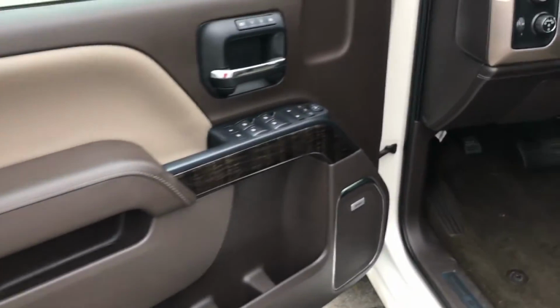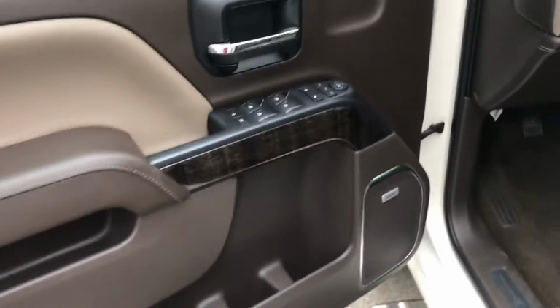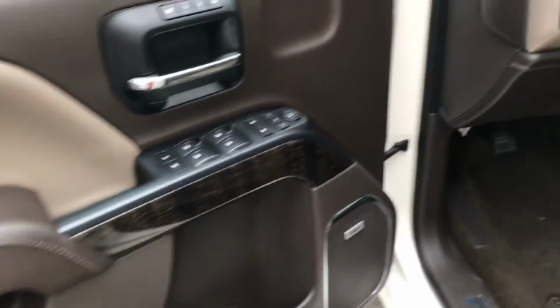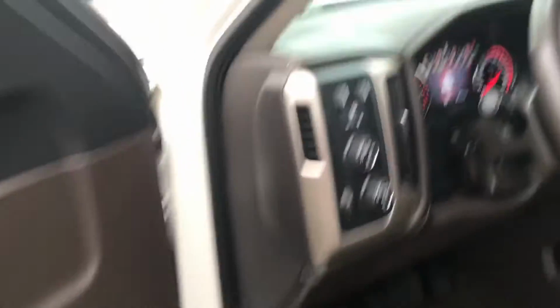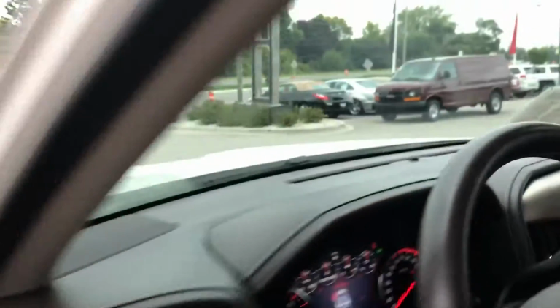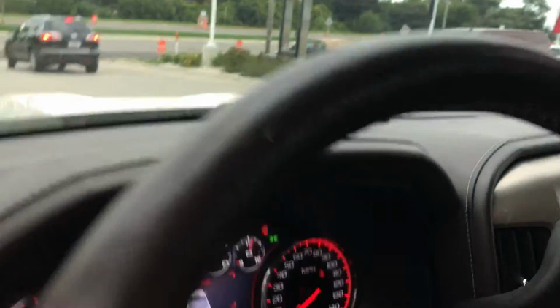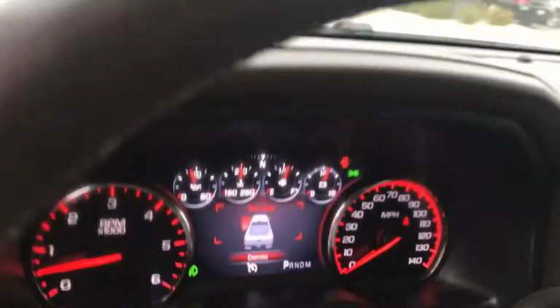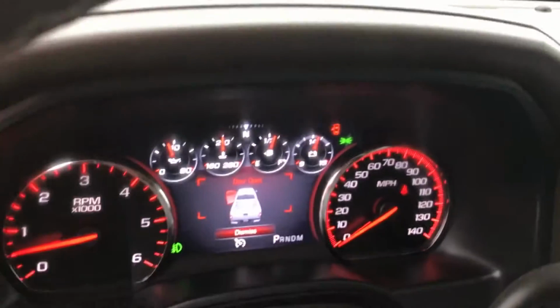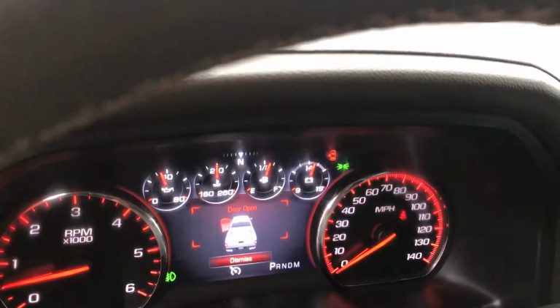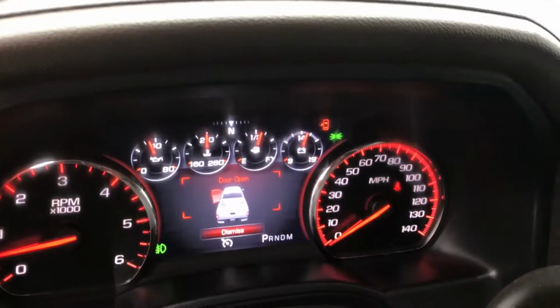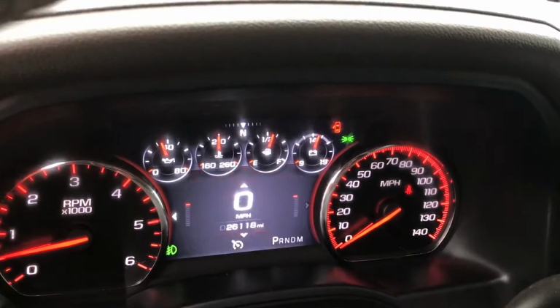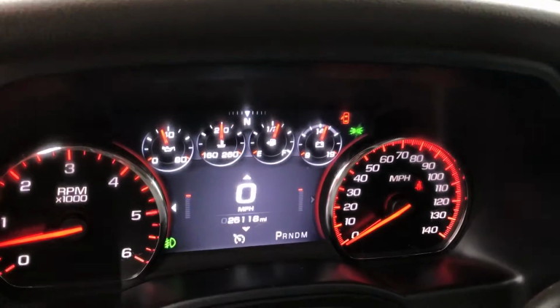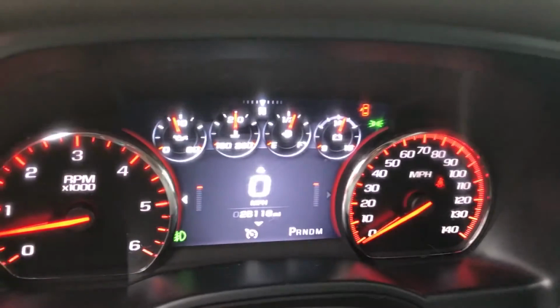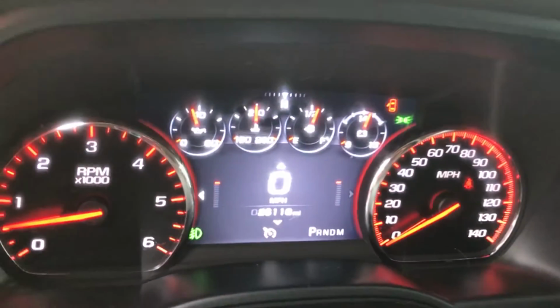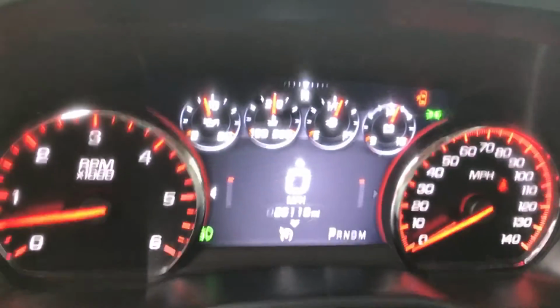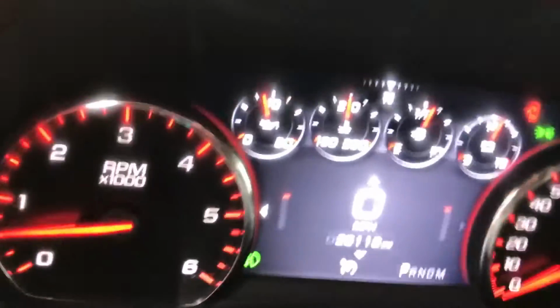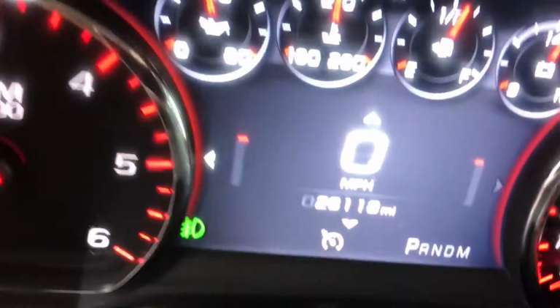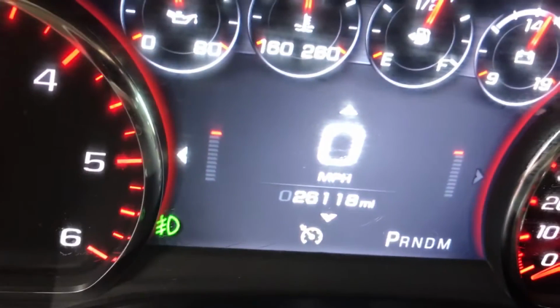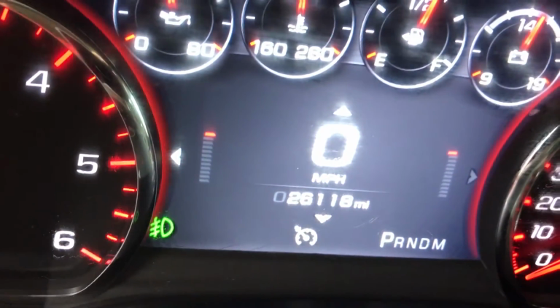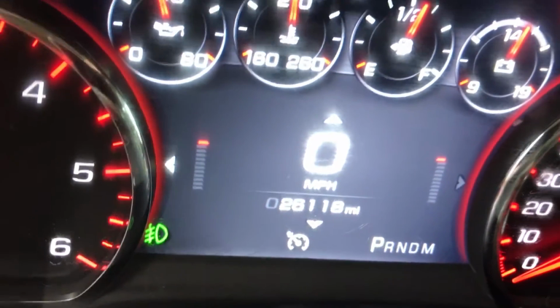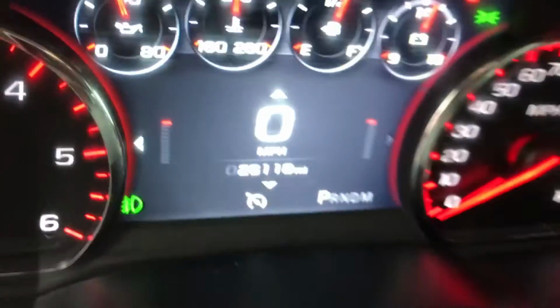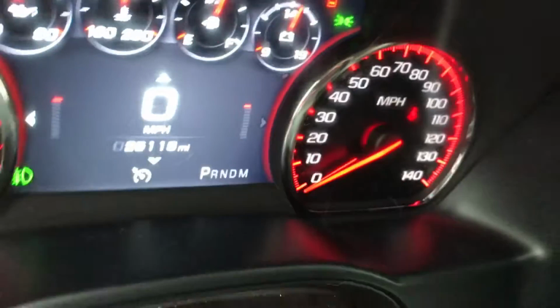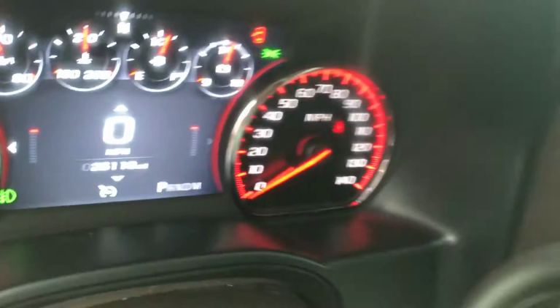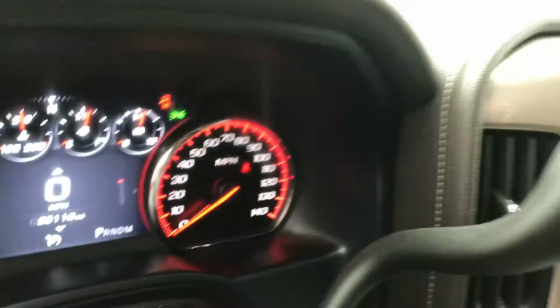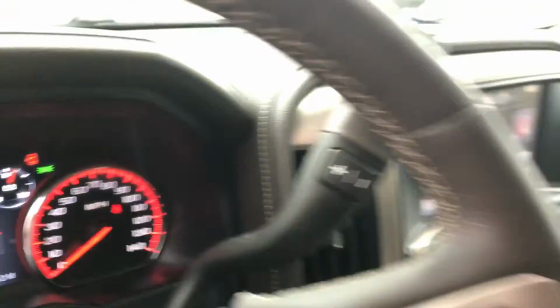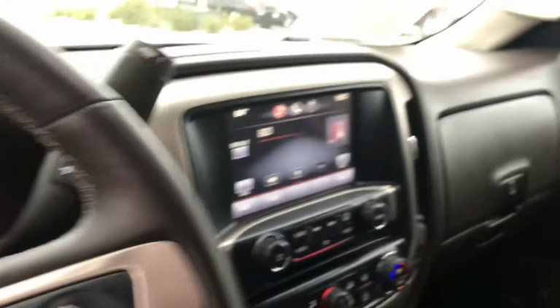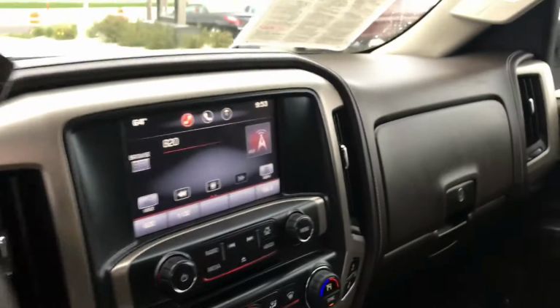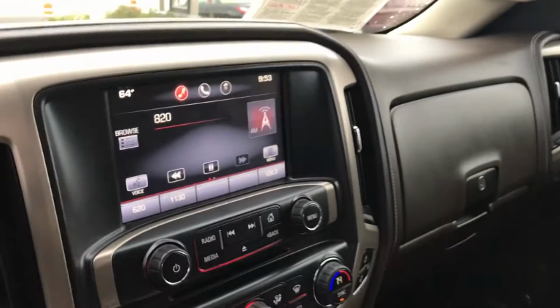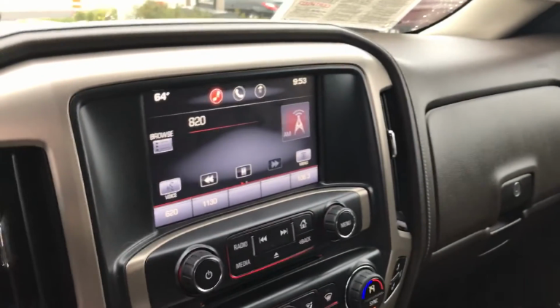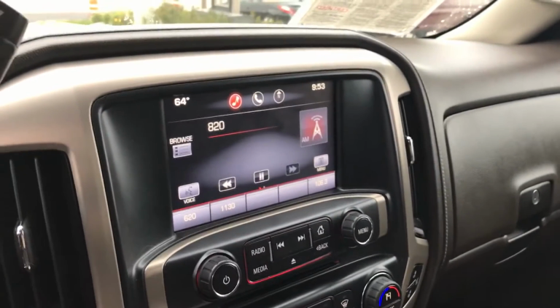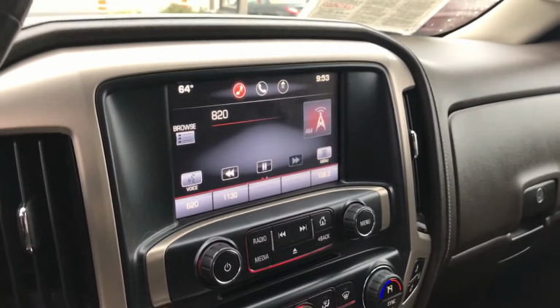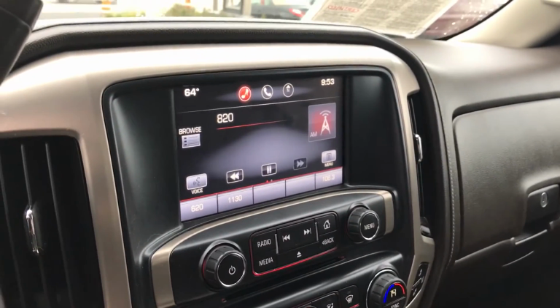Bose stereo system with a customizable digital display. This one has 26,000 miles — super low miles for a 2014. It also features the 8-inch IntelliLink system with navigation.